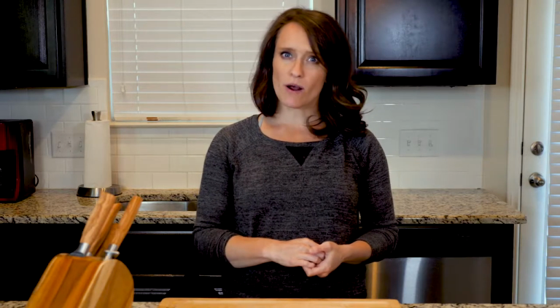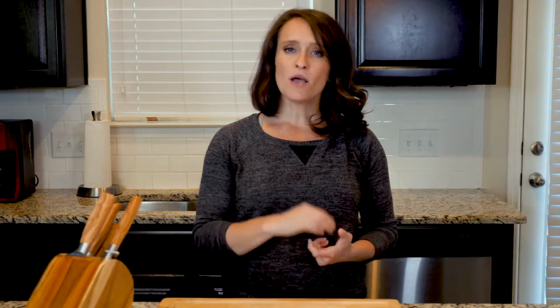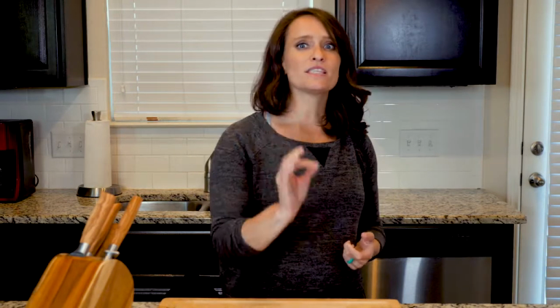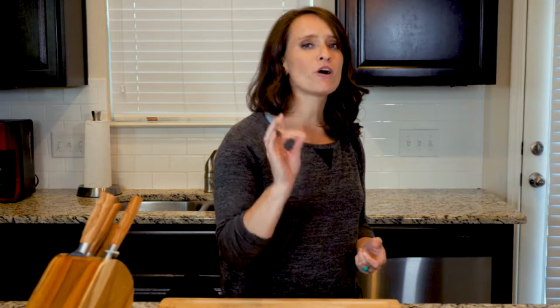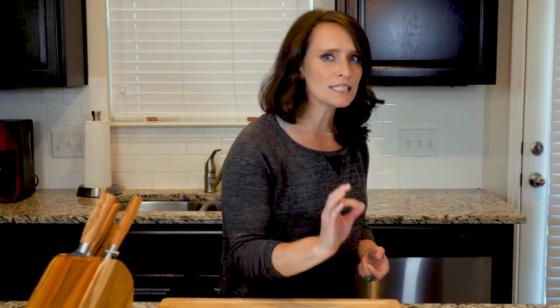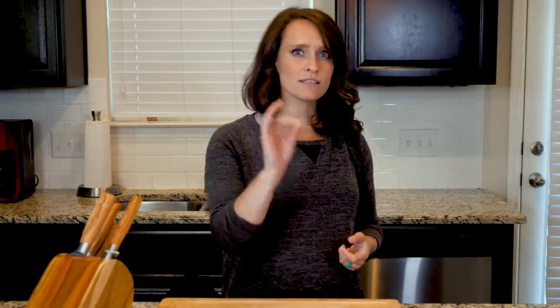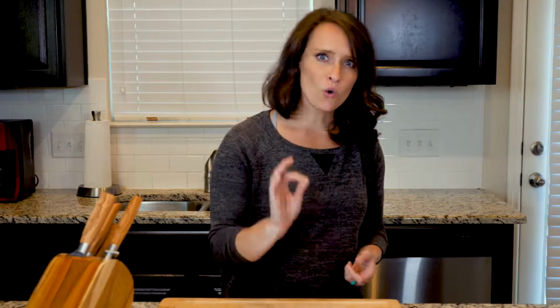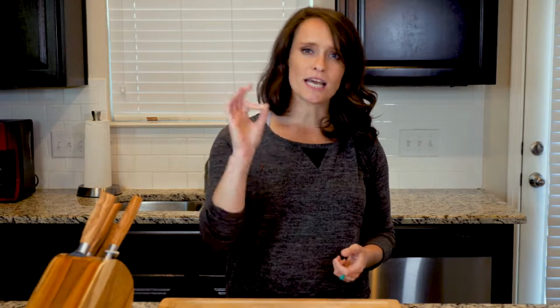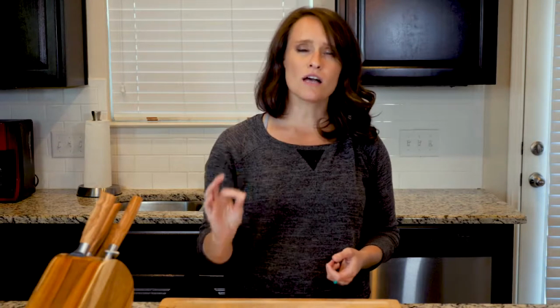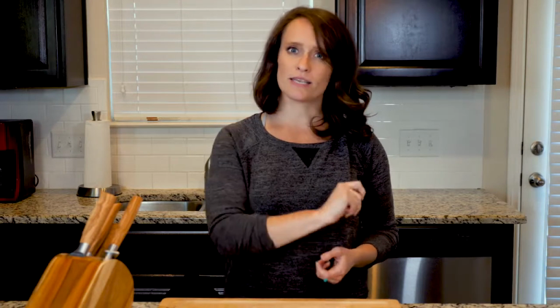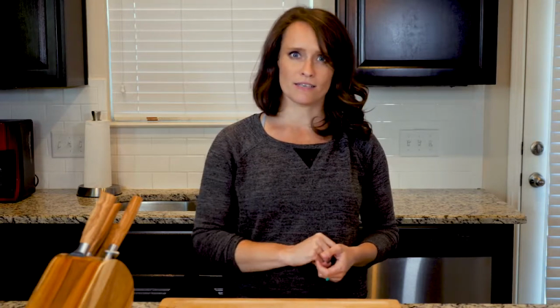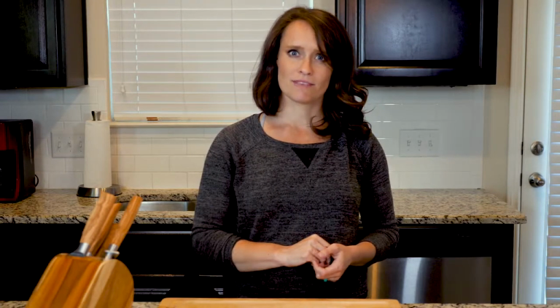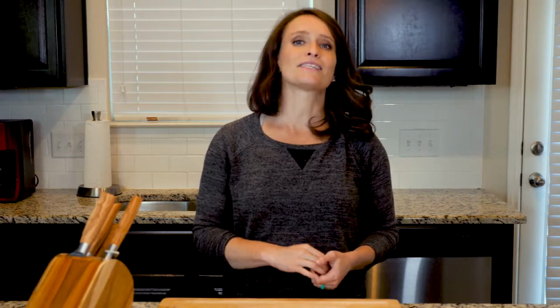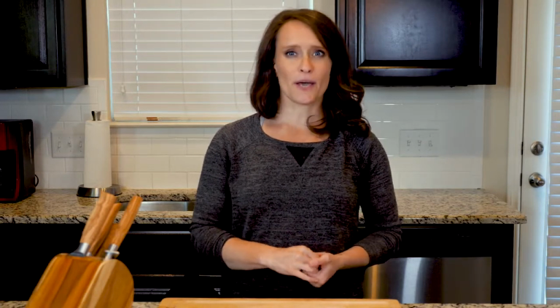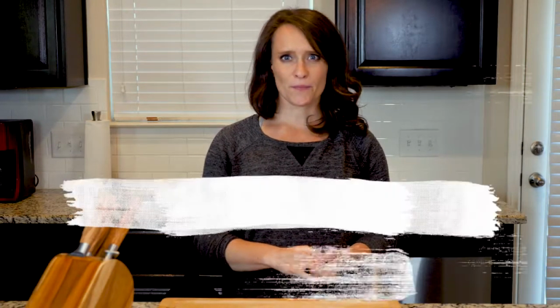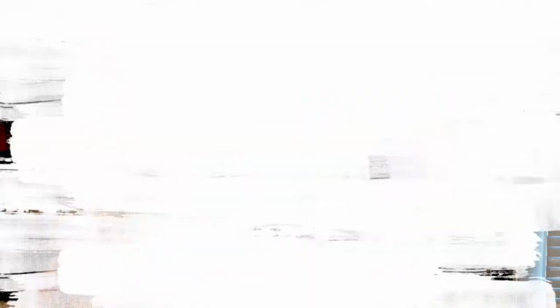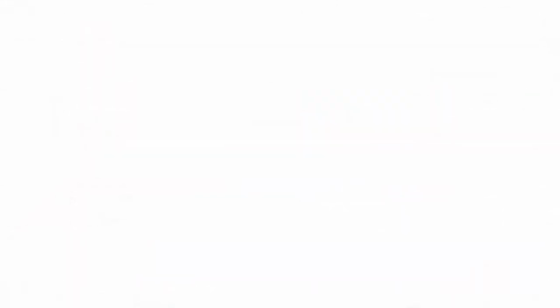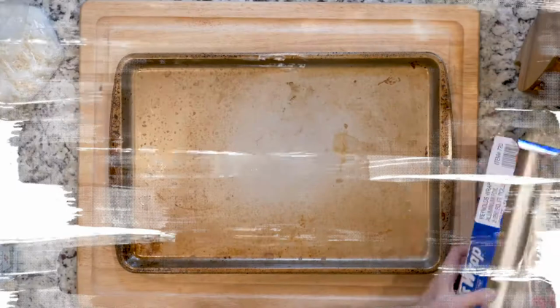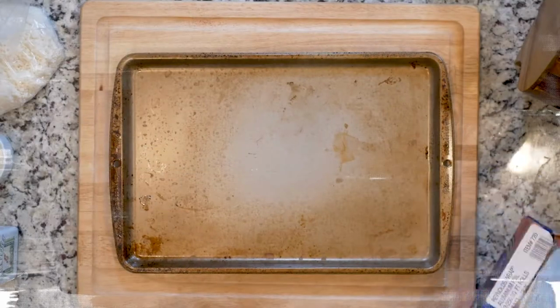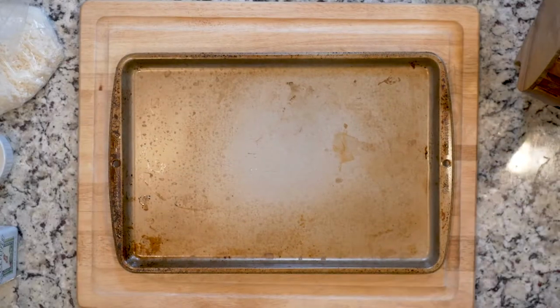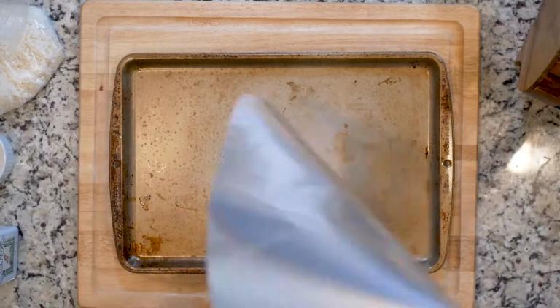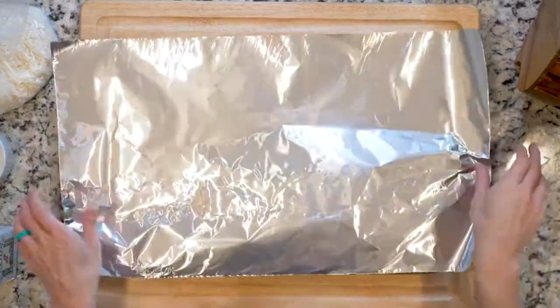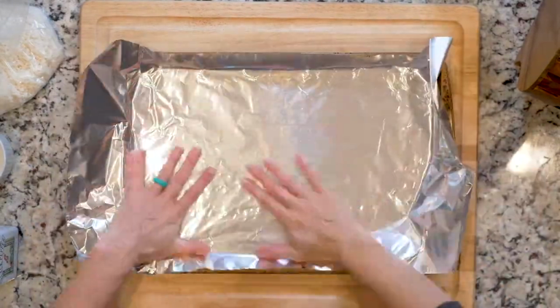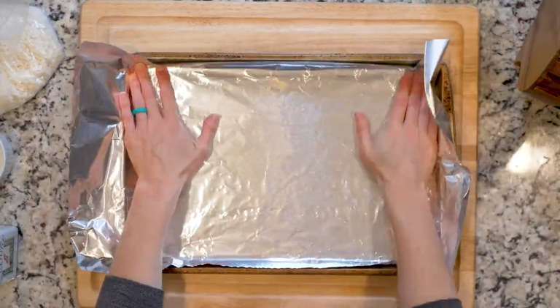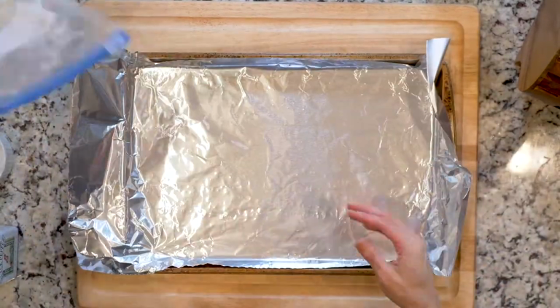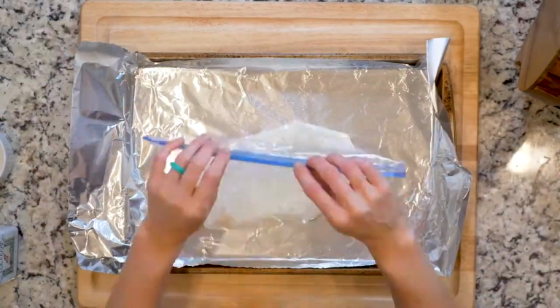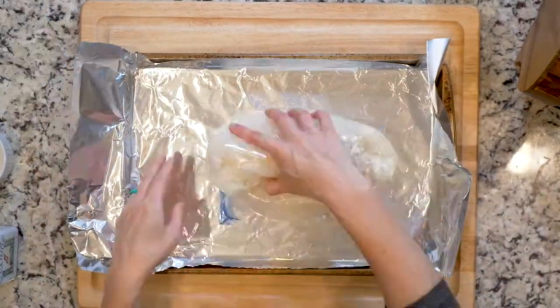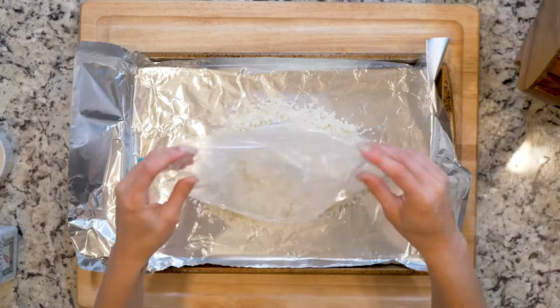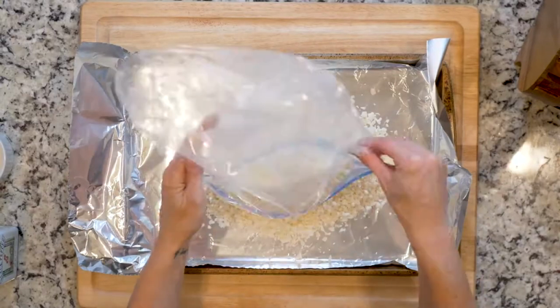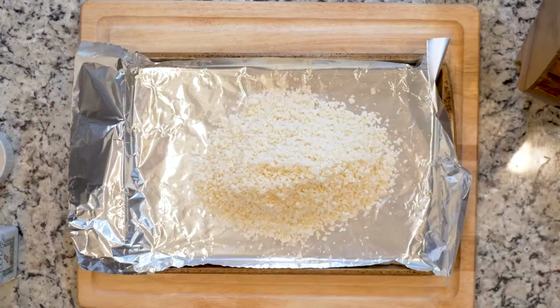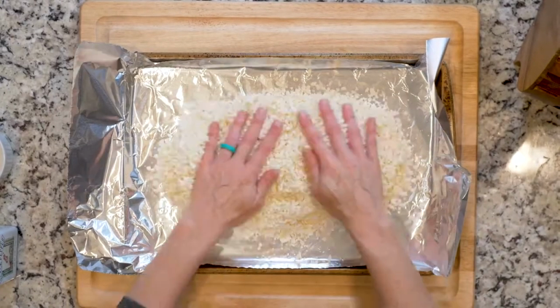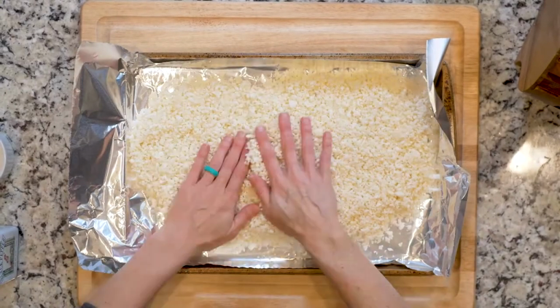I've tried different methods for making cauliflower rice but this is by far the easiest, quickest, and best tasting. Let's get cooking. Start by heating the oven to 425 and lining a baking sheet in foil. Spread the cauliflower rice out on the foil-lined baking sheet.